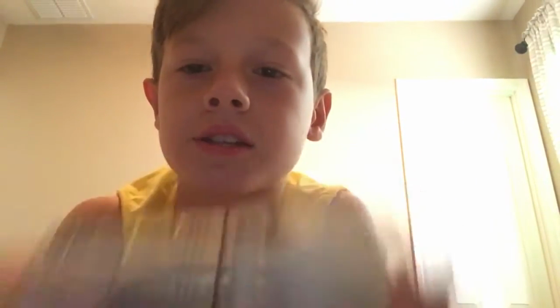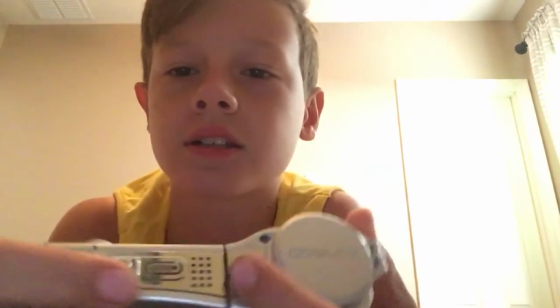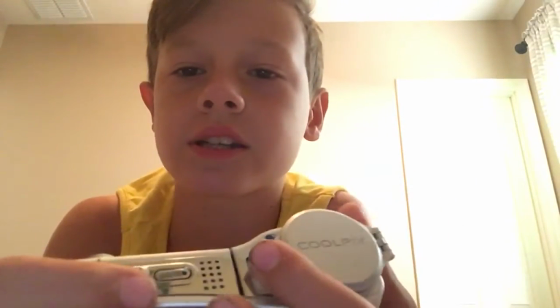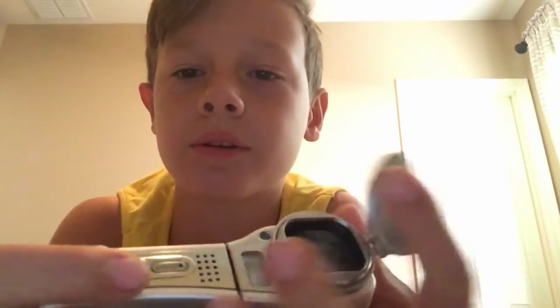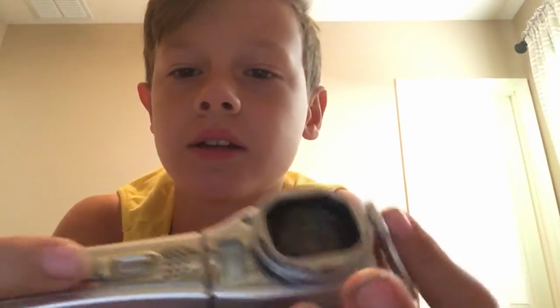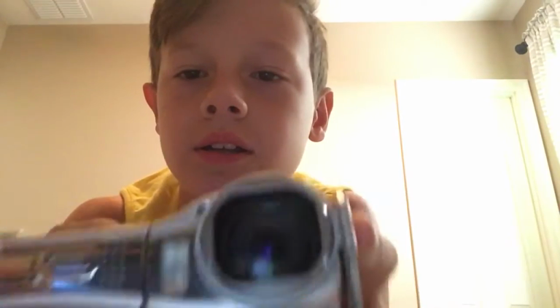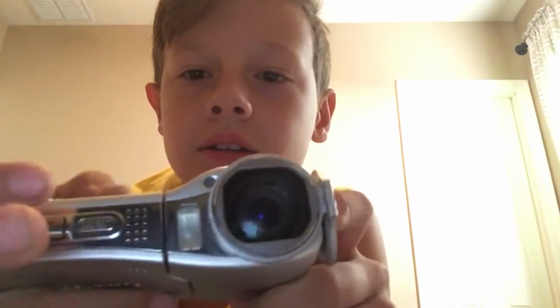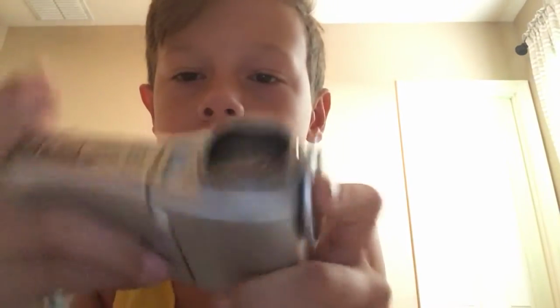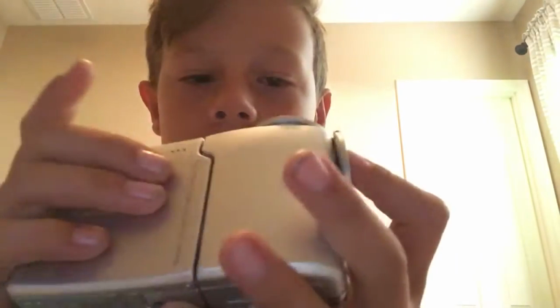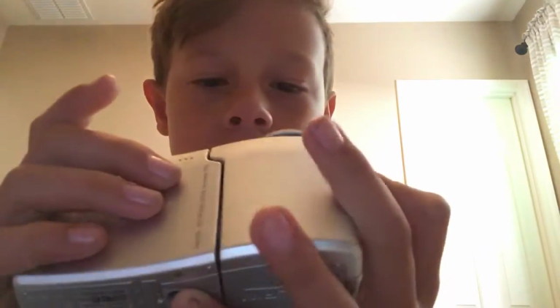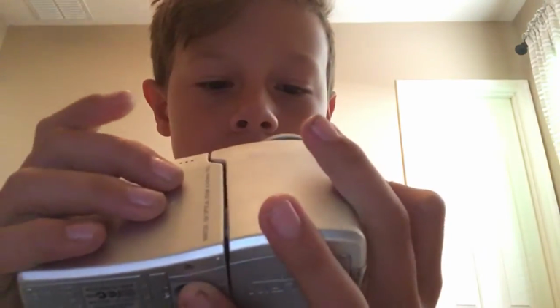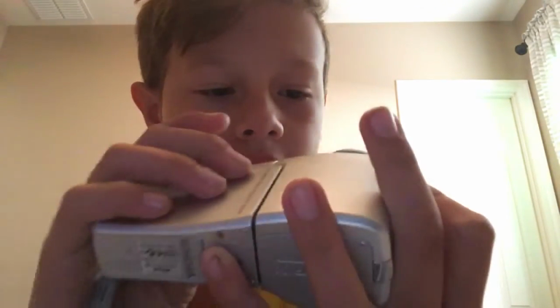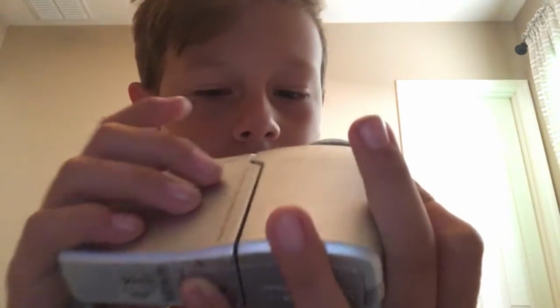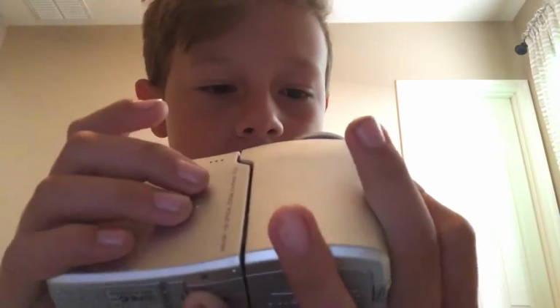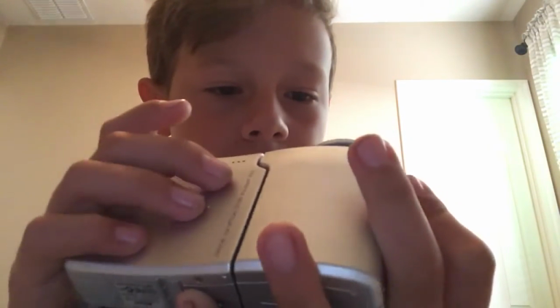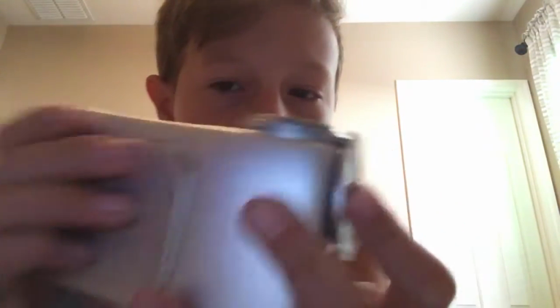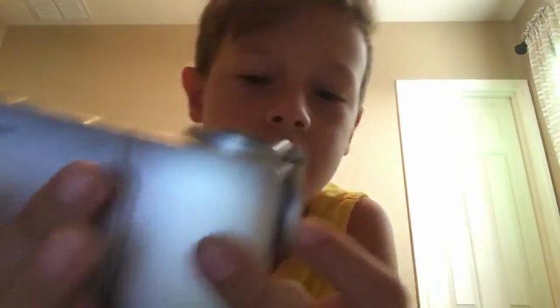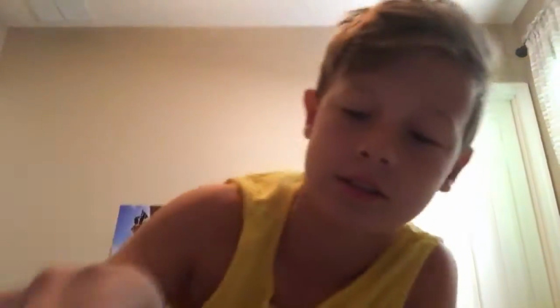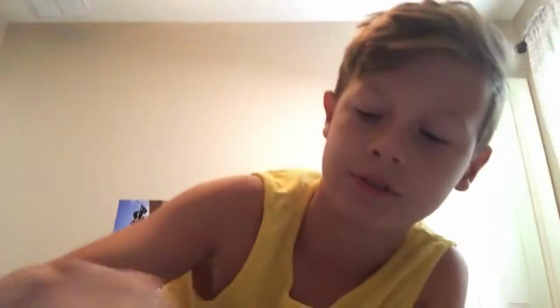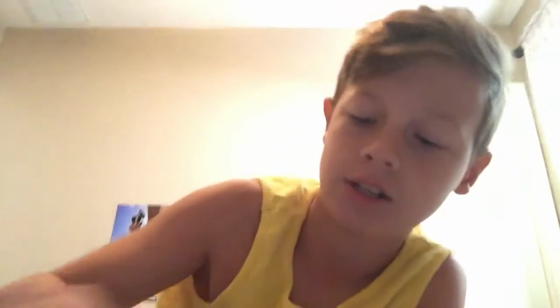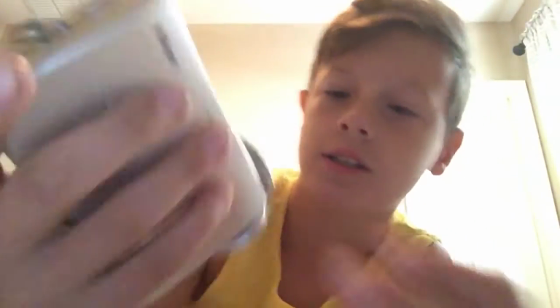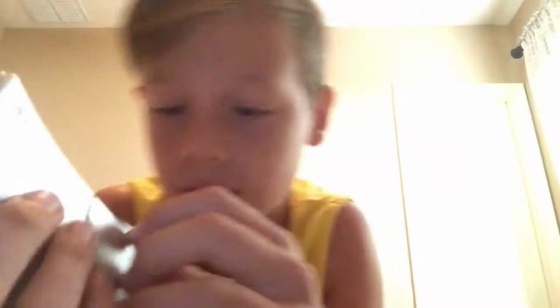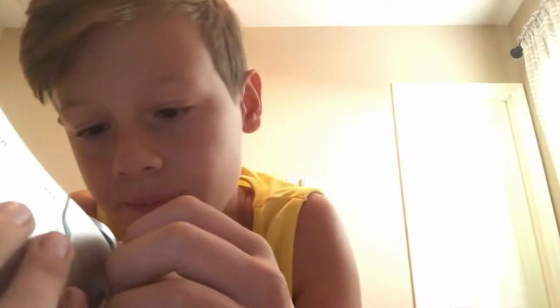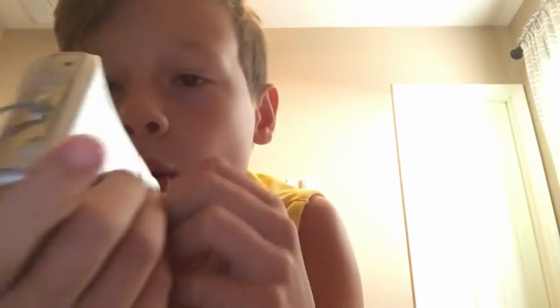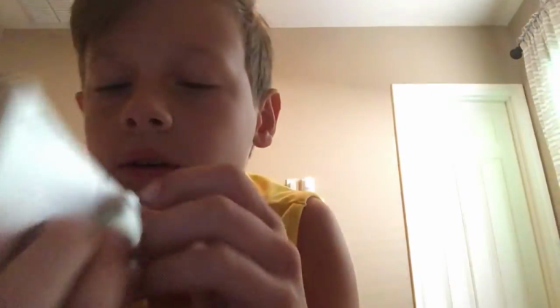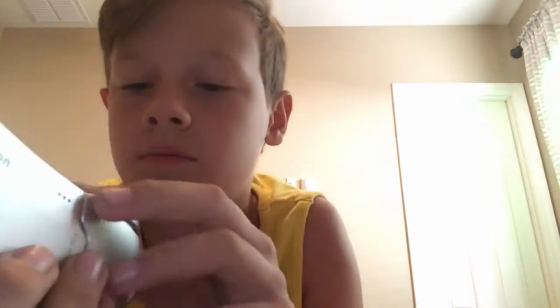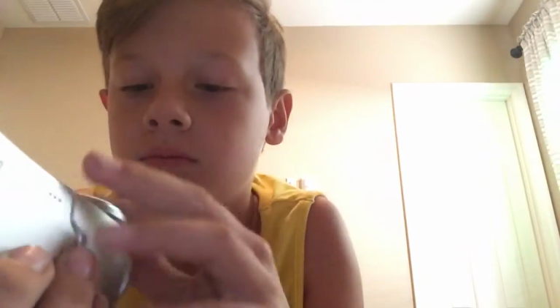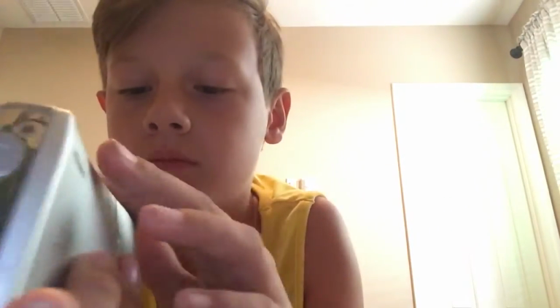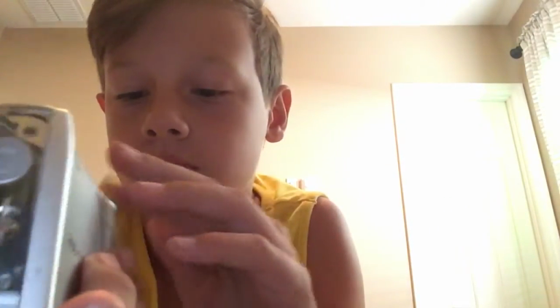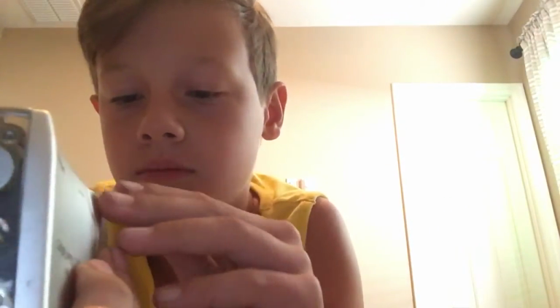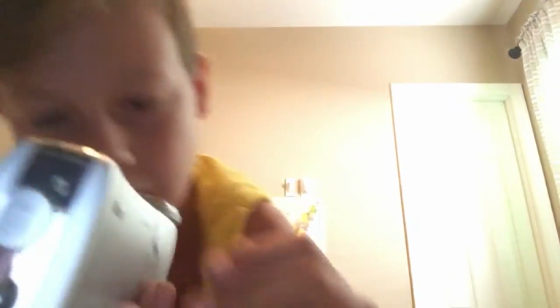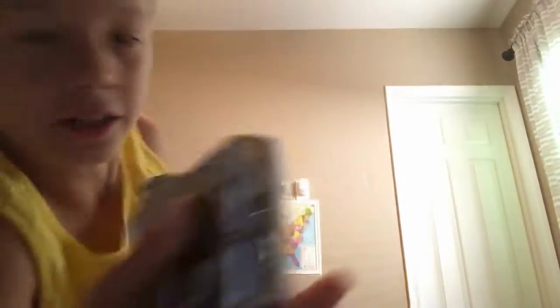This is the lens cap. It's a S10X lens. It's a little dirty — let me clean that off.